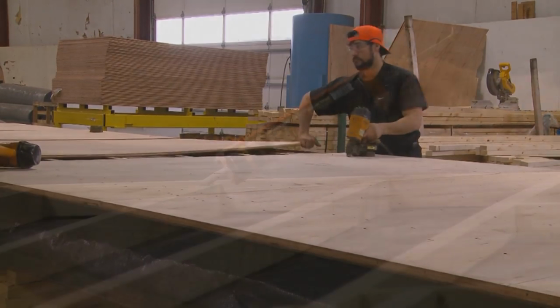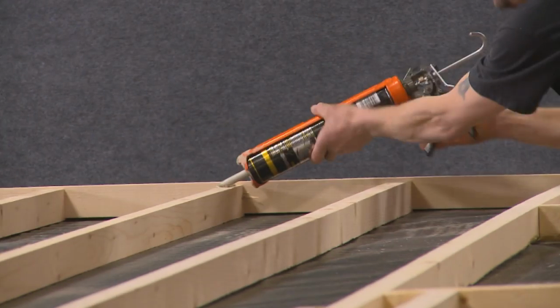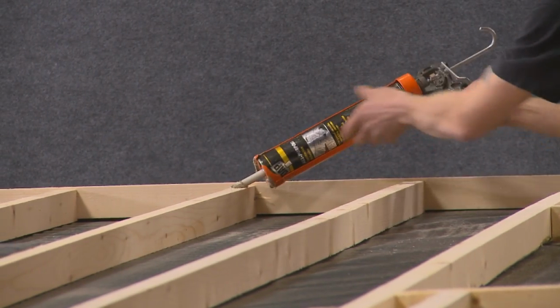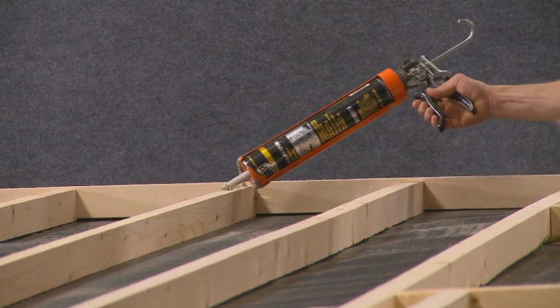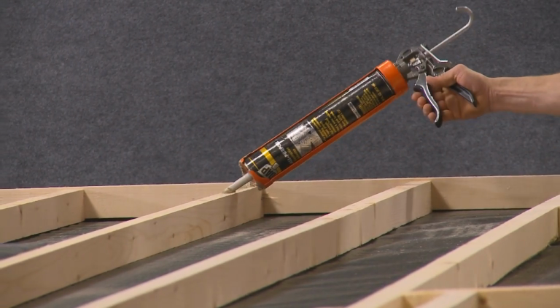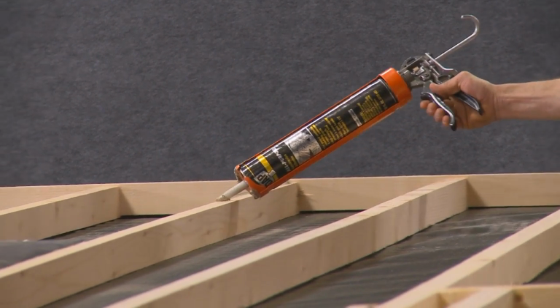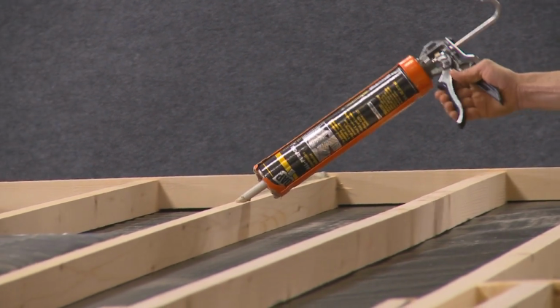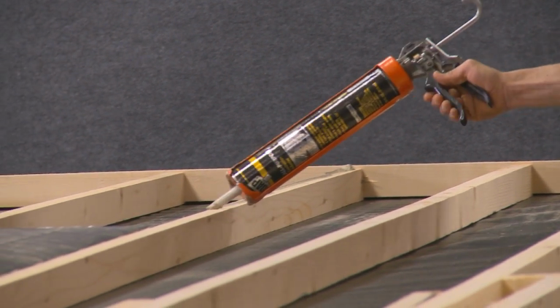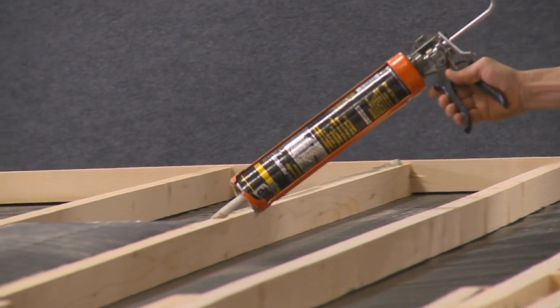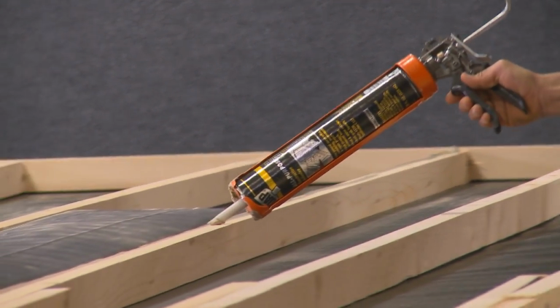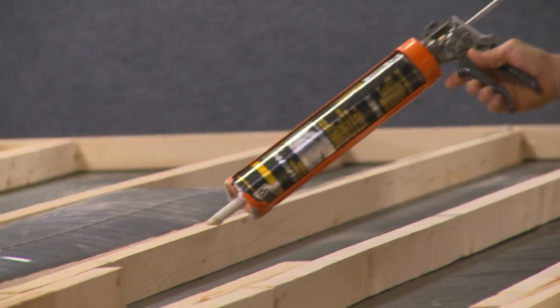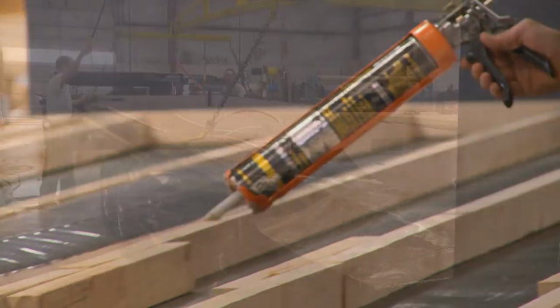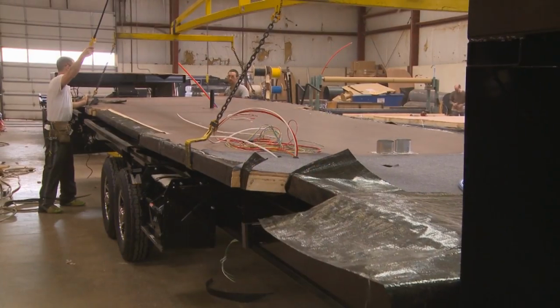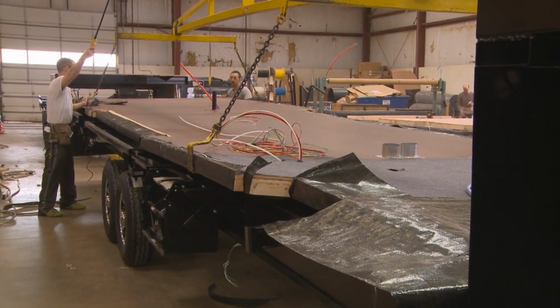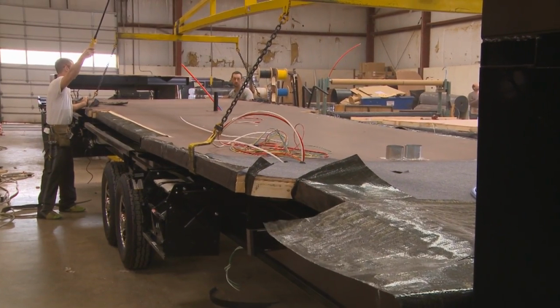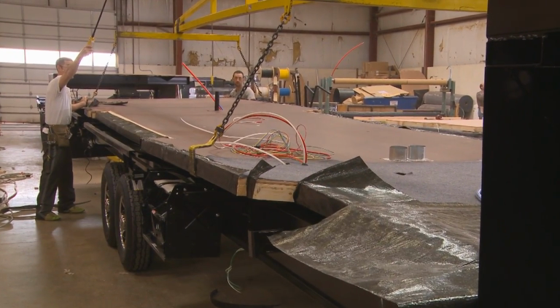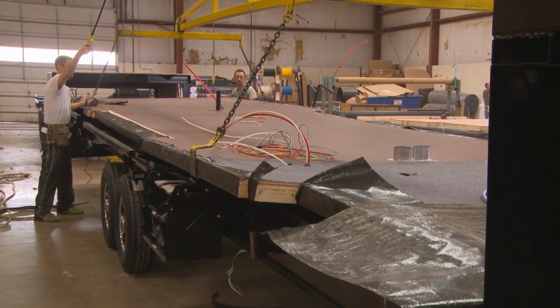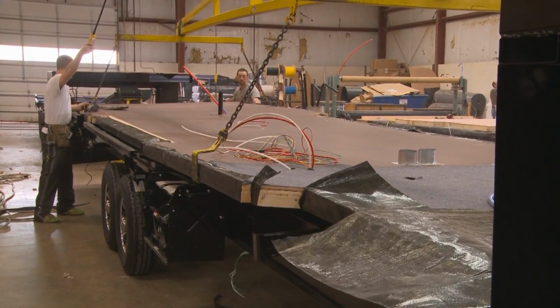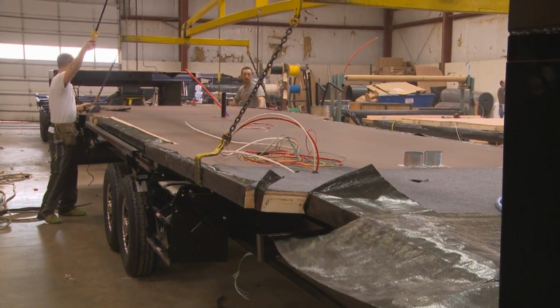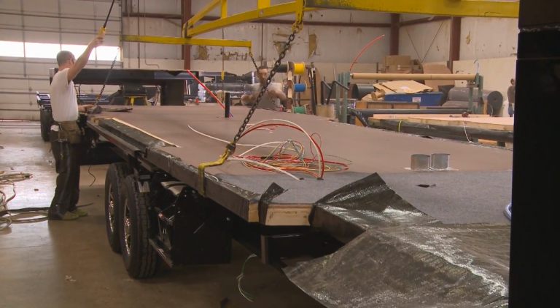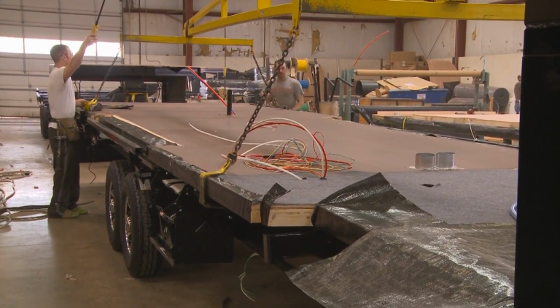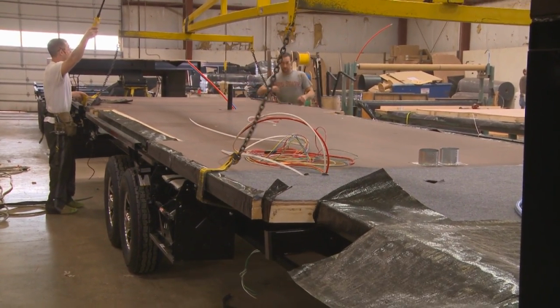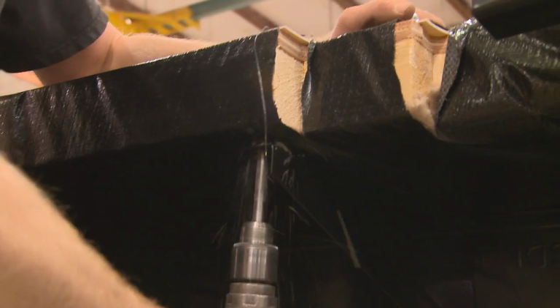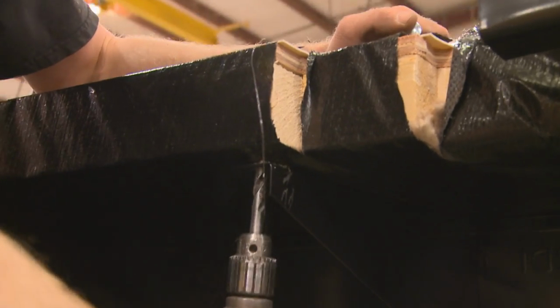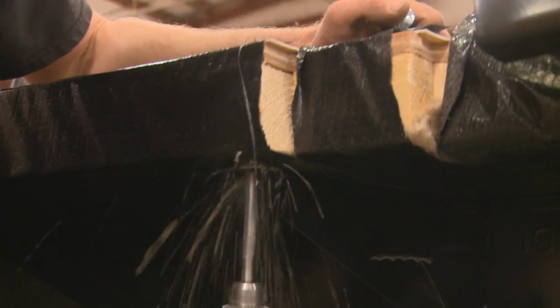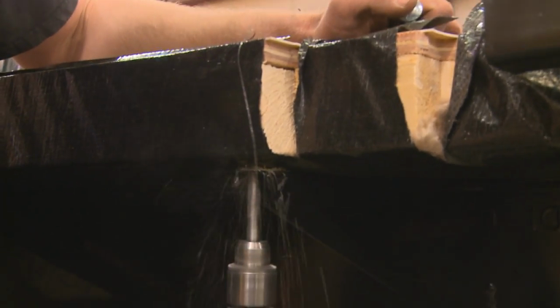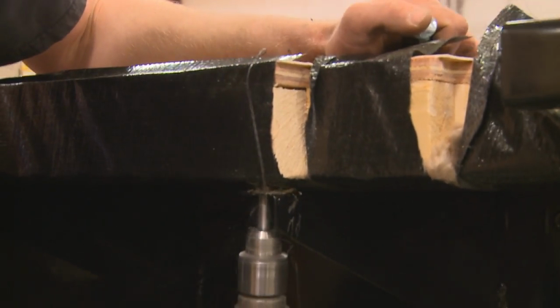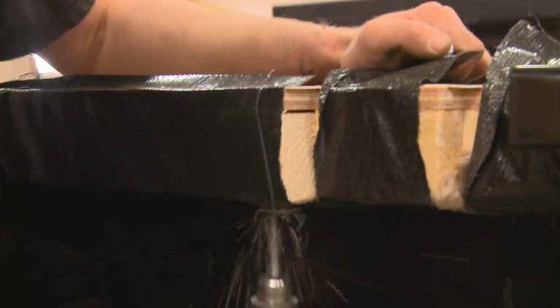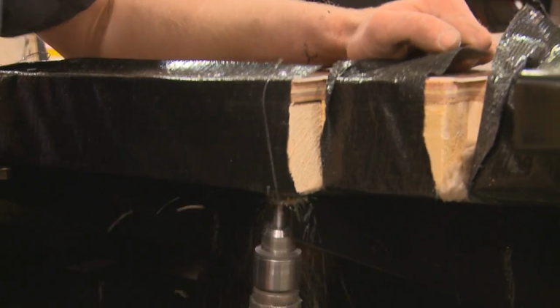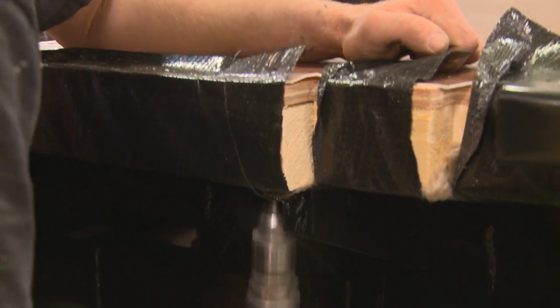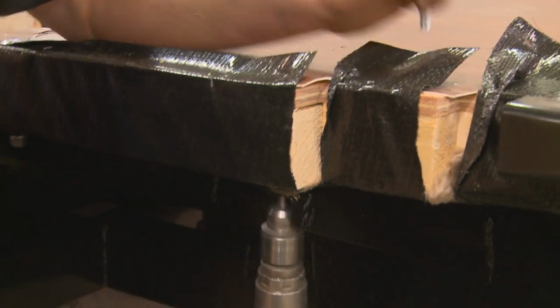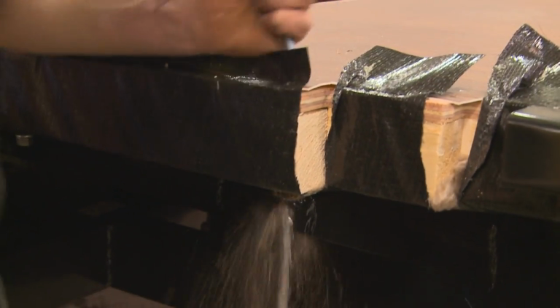The plywood is installed onto the floor joist for a consistent bond. Once completed, the floor is lifted onto the steel frame and then bolted to the frame outriggers with heavy-duty carriage bolts.